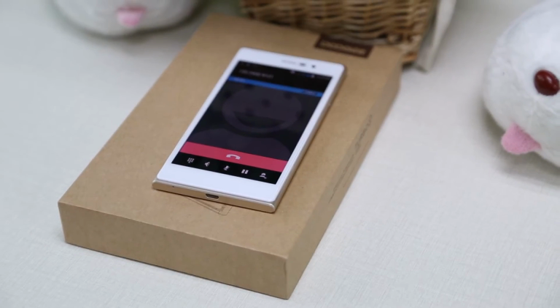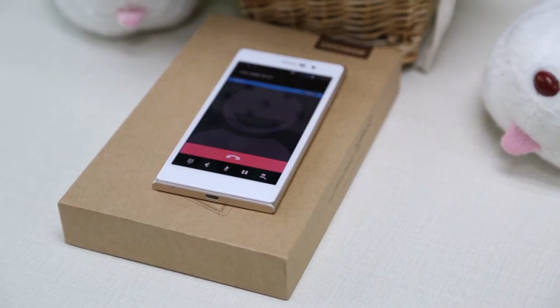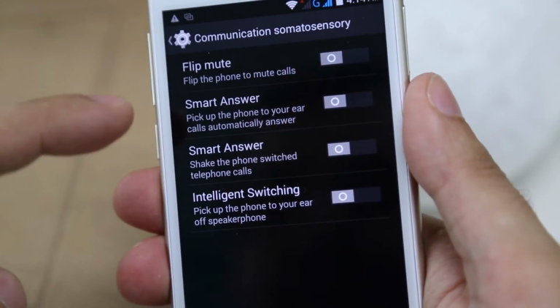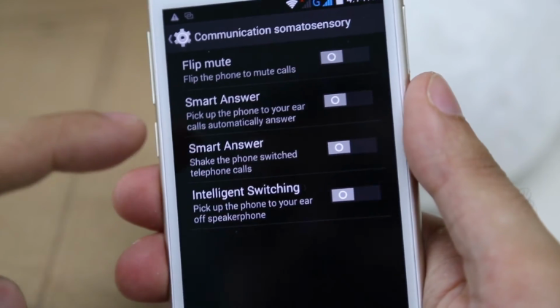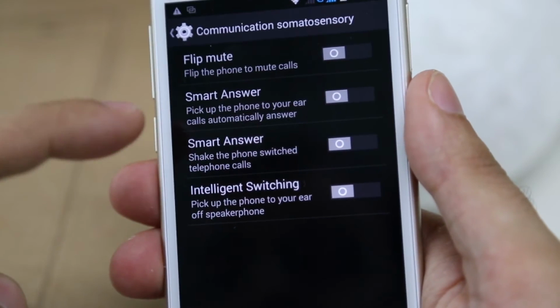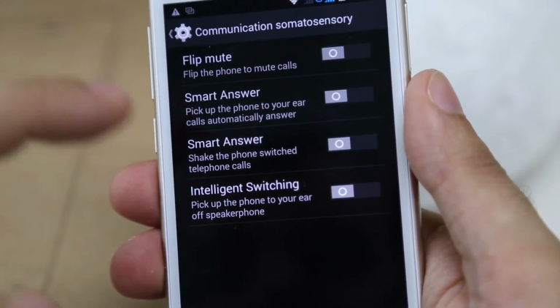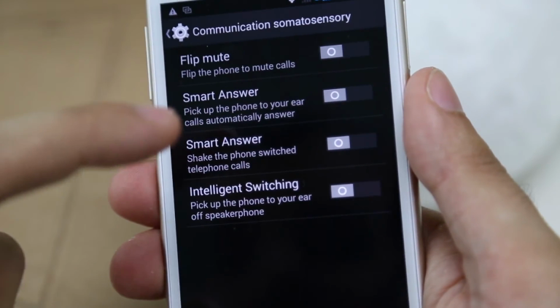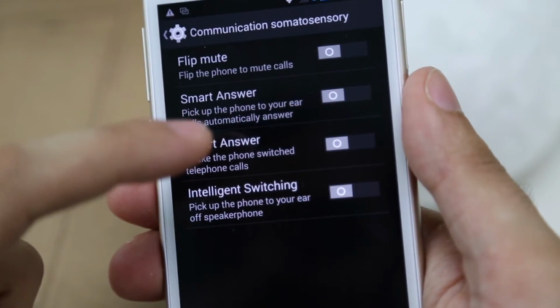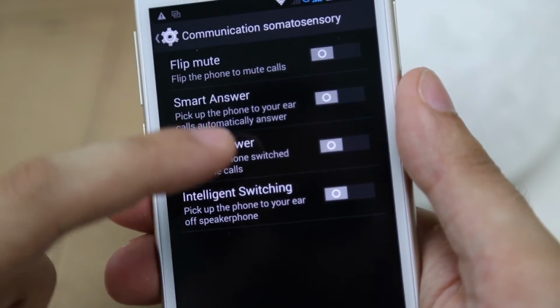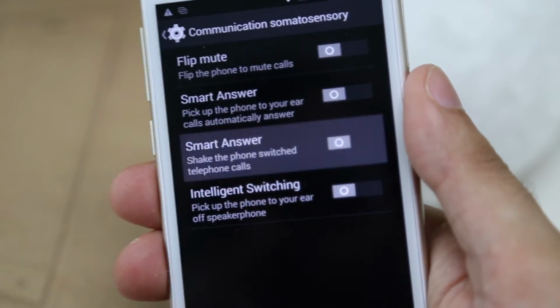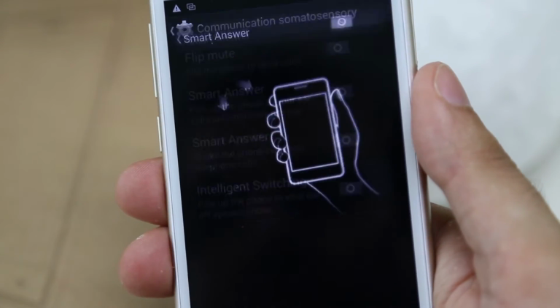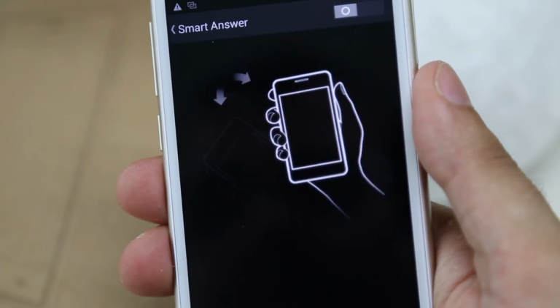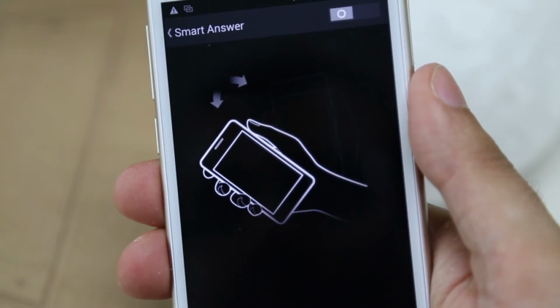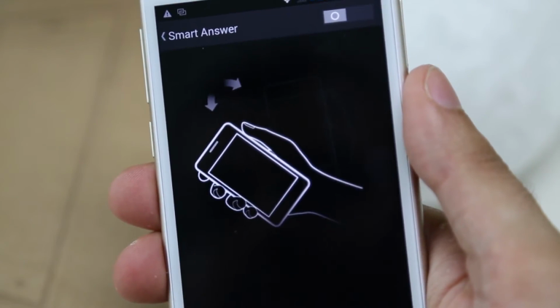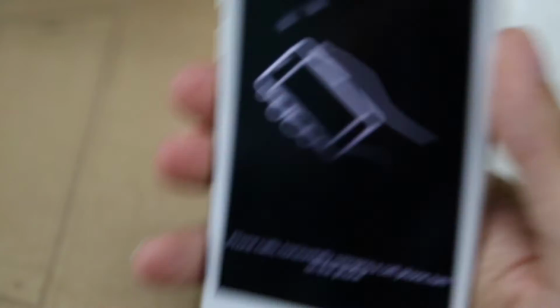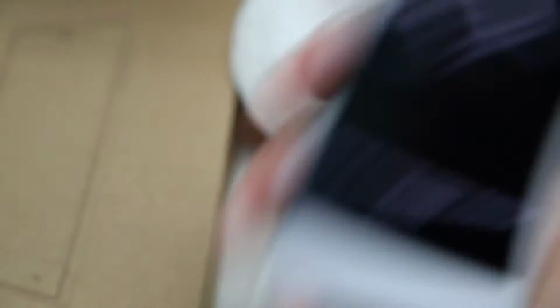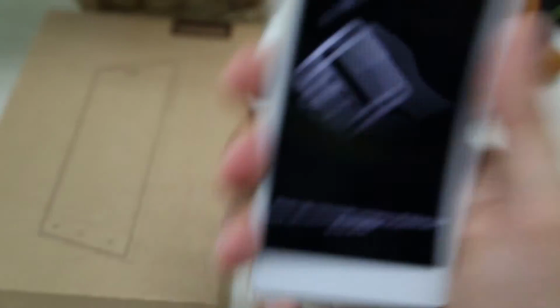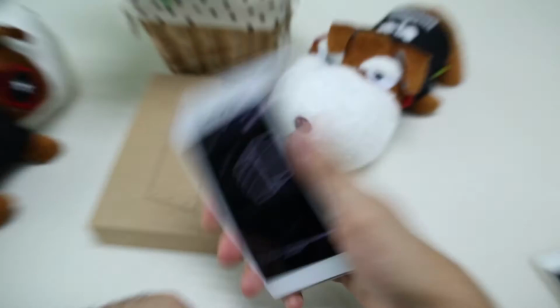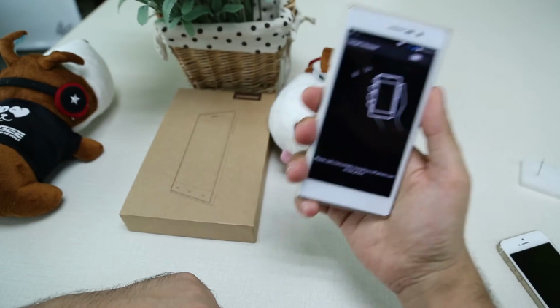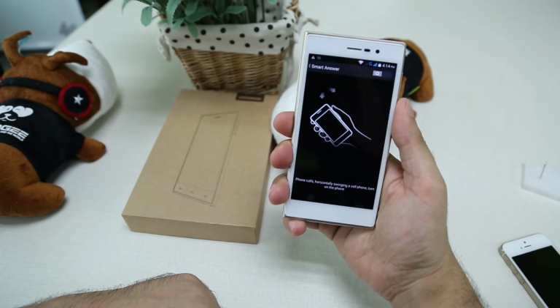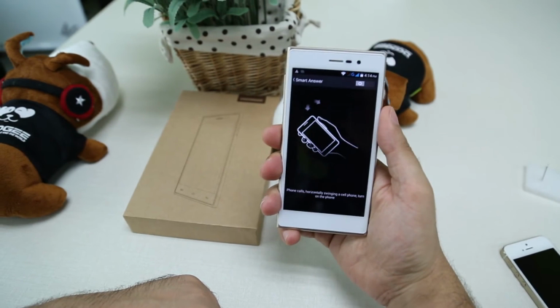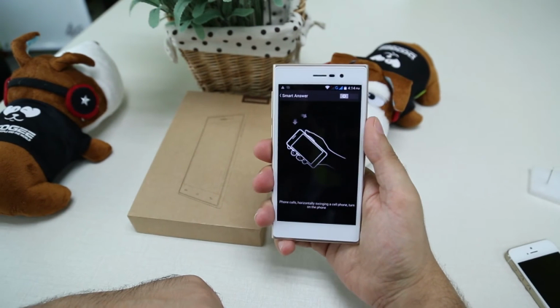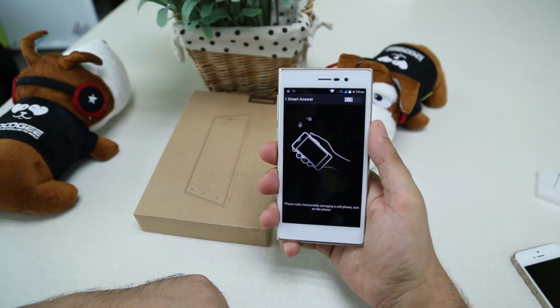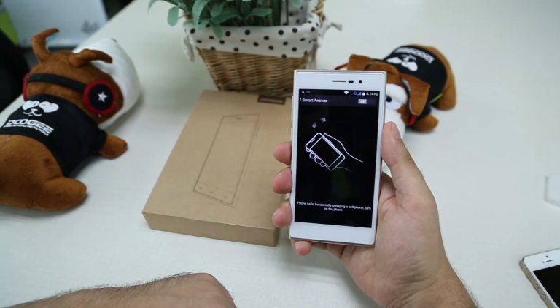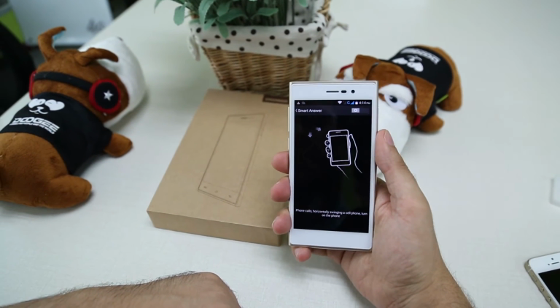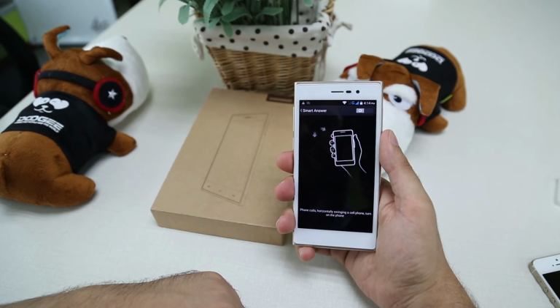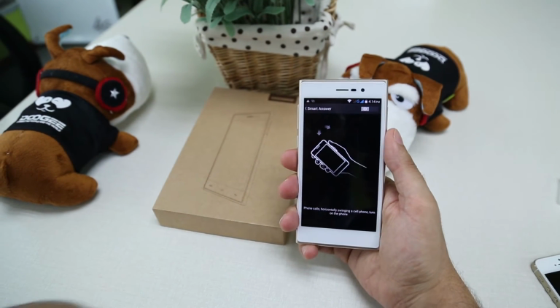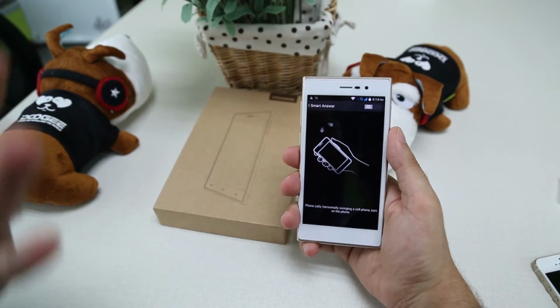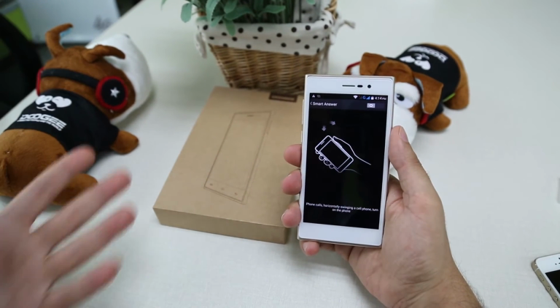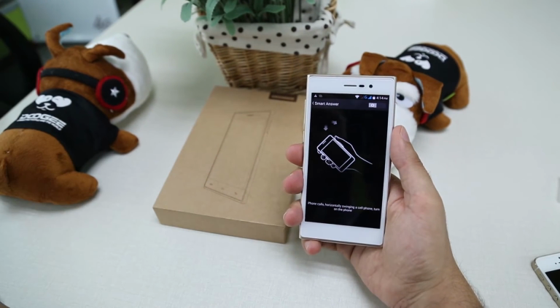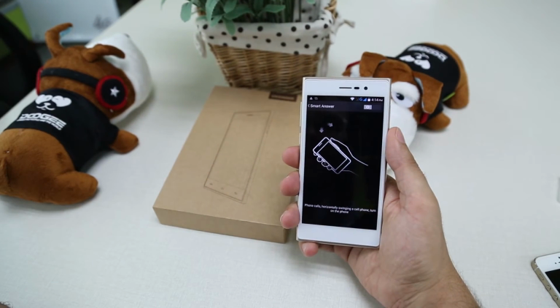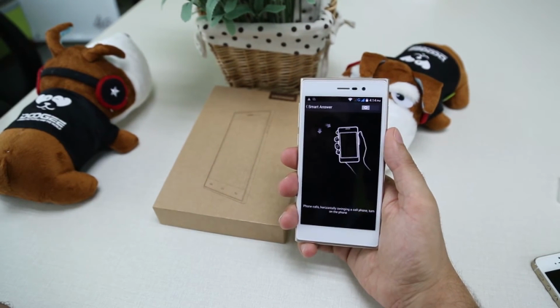Then we have the second Smart Answer. What you do is you just tap your phone twice when you get a phone call and the phone will automatically pick up the call for you.